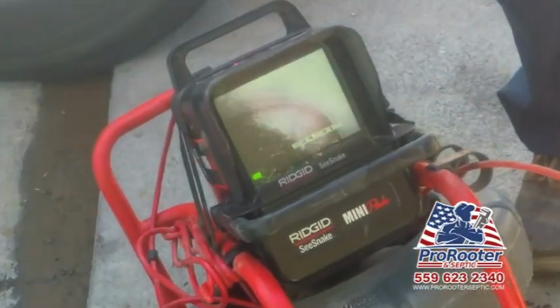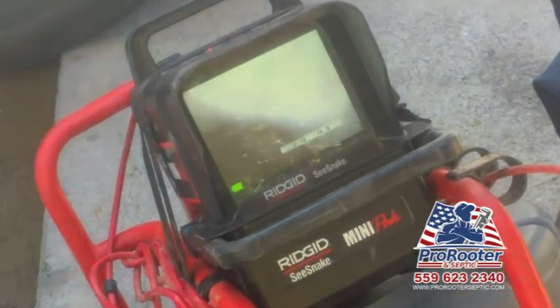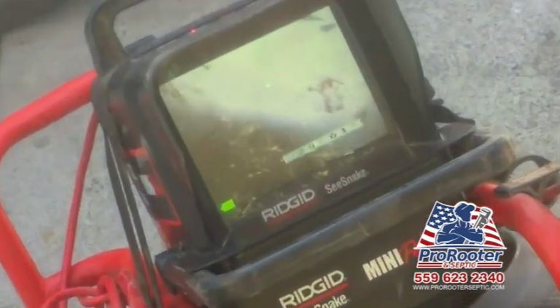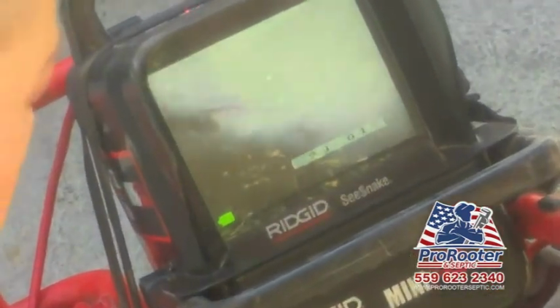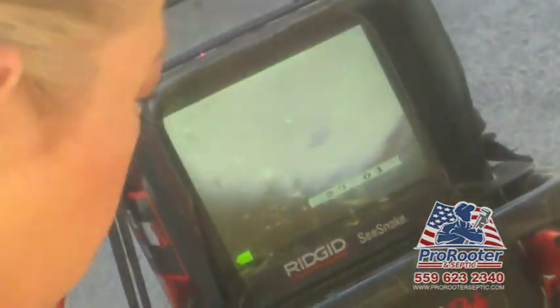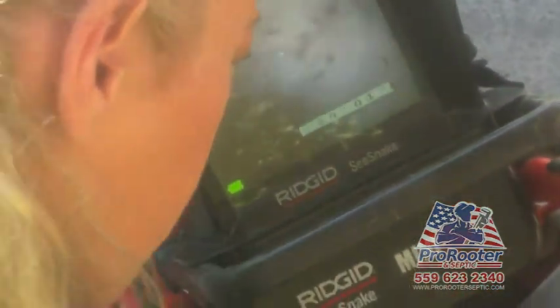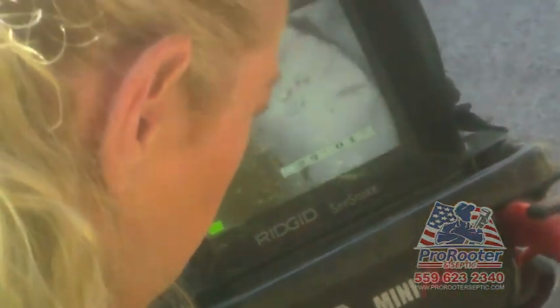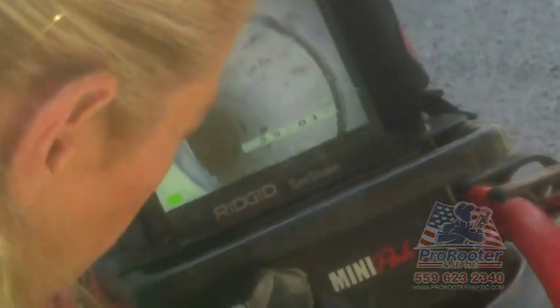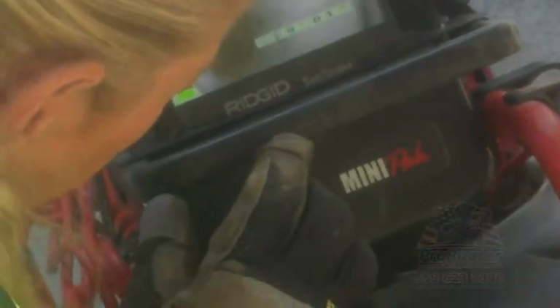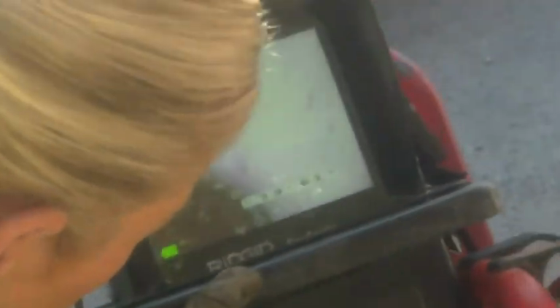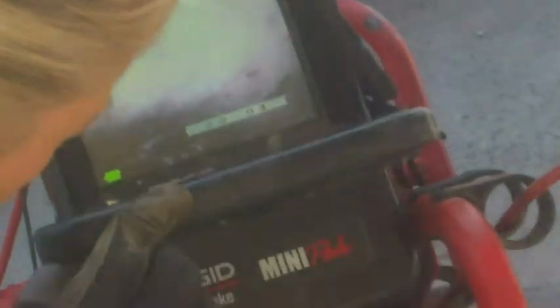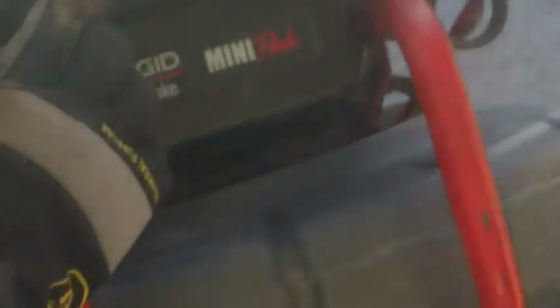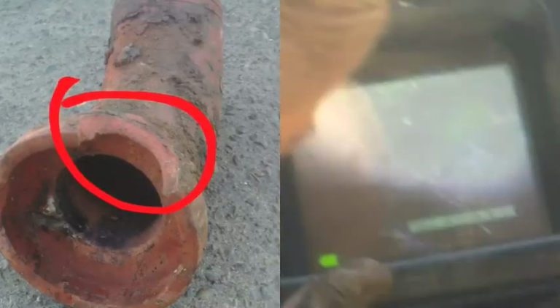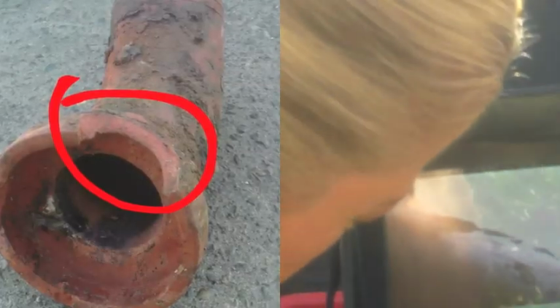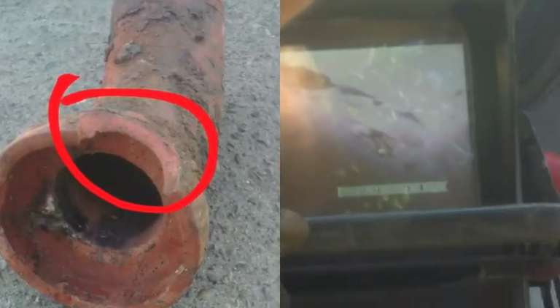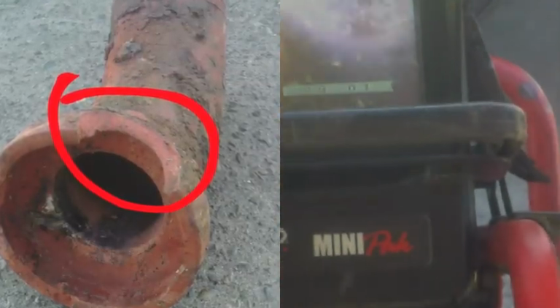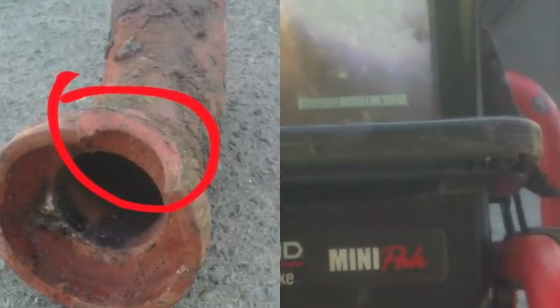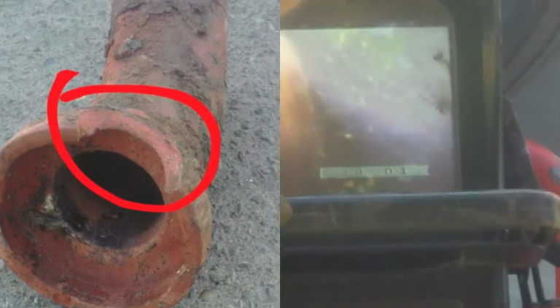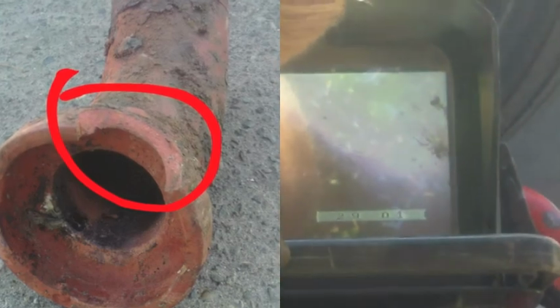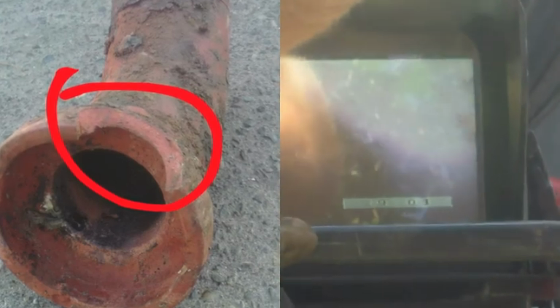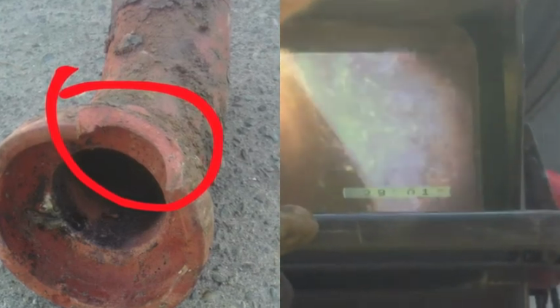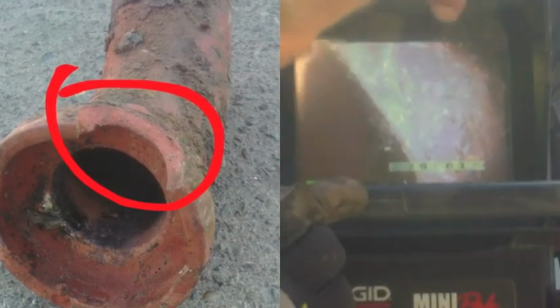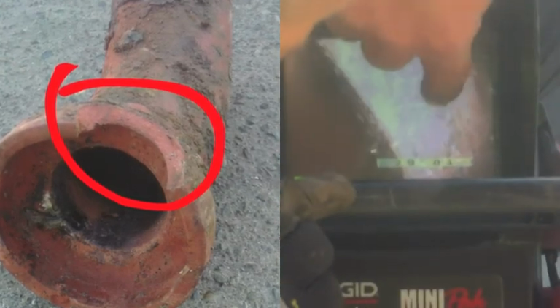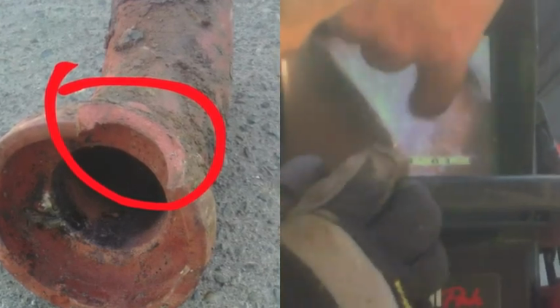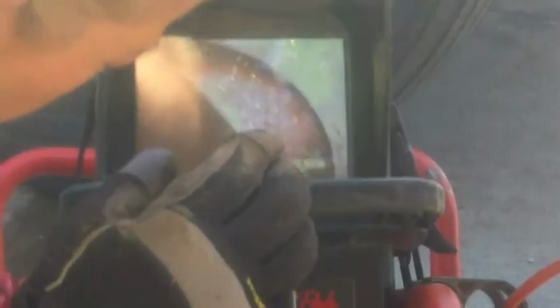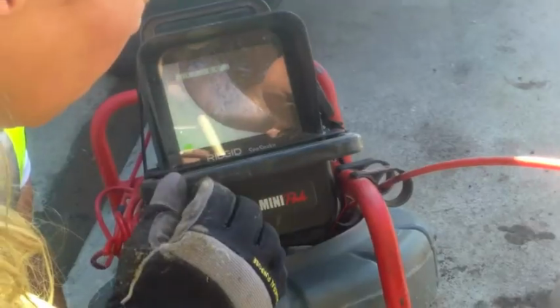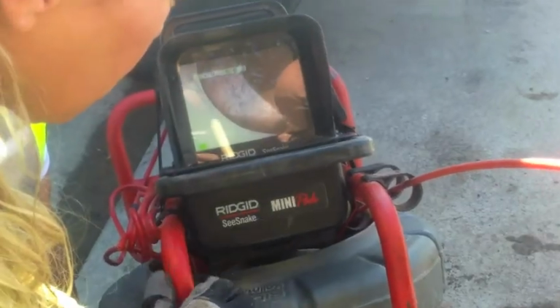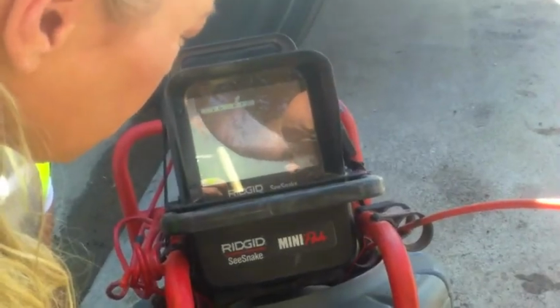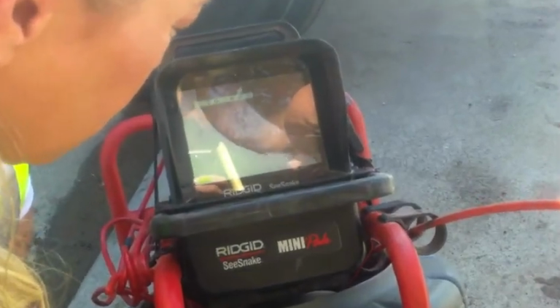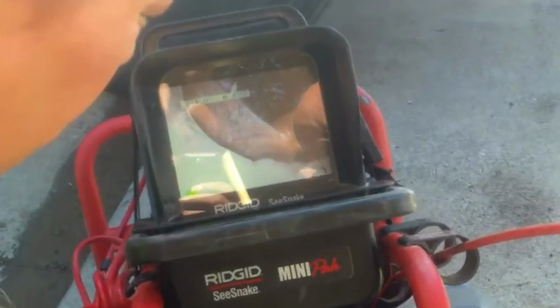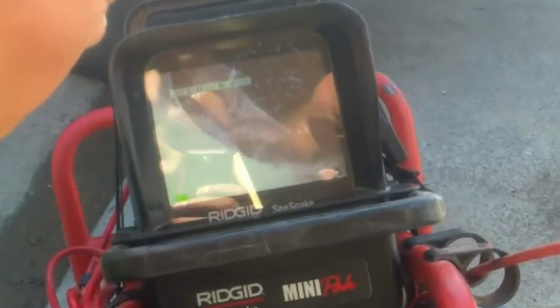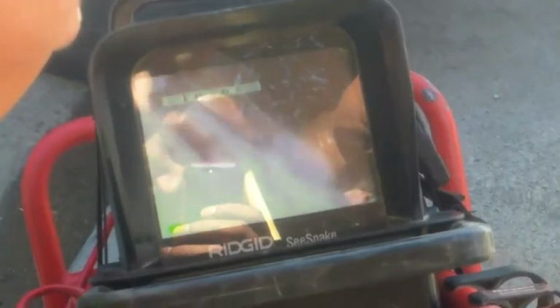We quickly discovered the roots from Hal's tree had punctured his sewer line. Meaning, Hal would have continued wasting money unclogging his toilet had he not dealt with the main issue at hand.